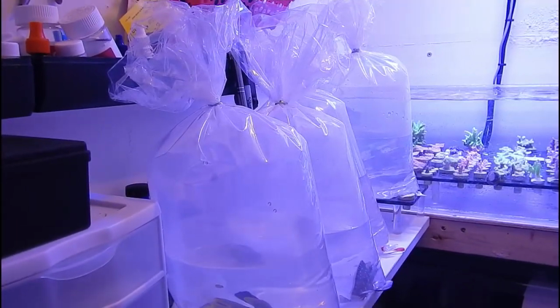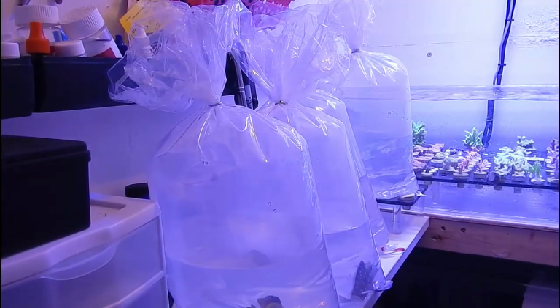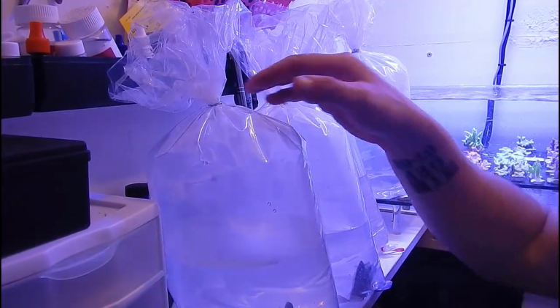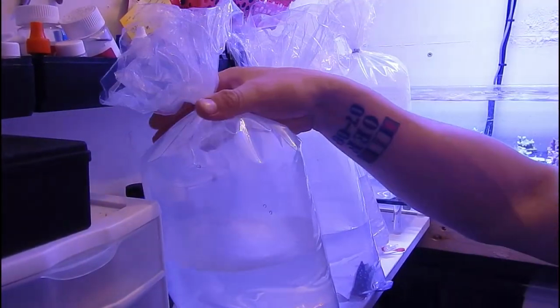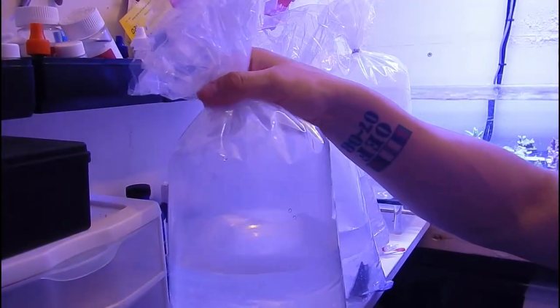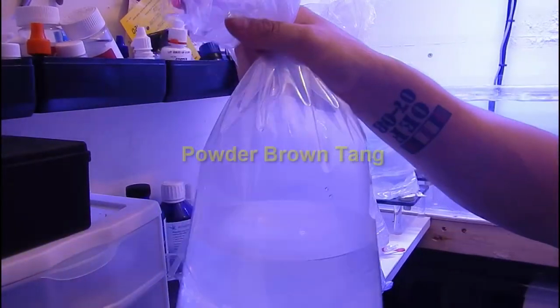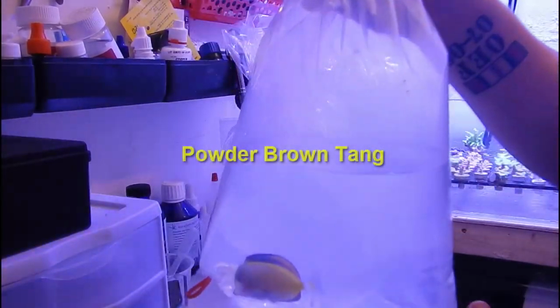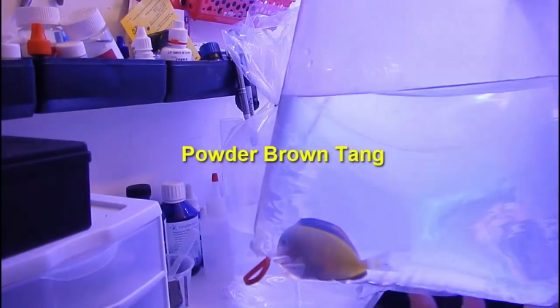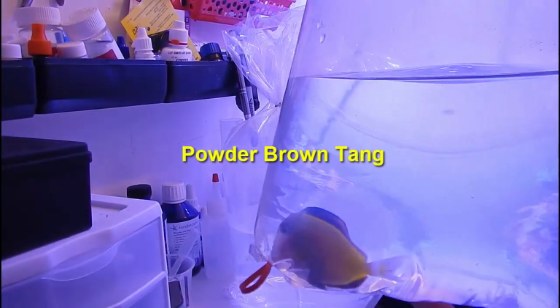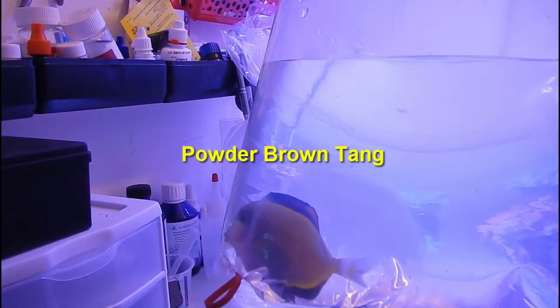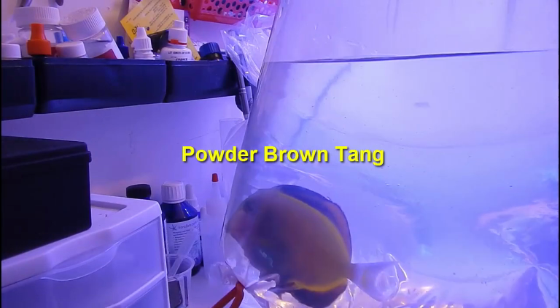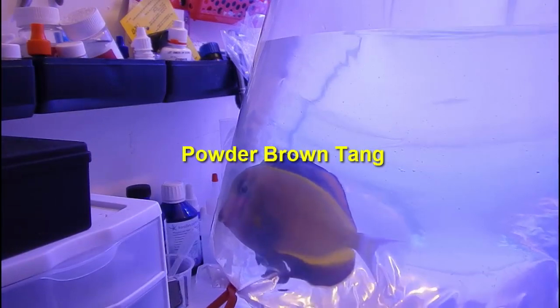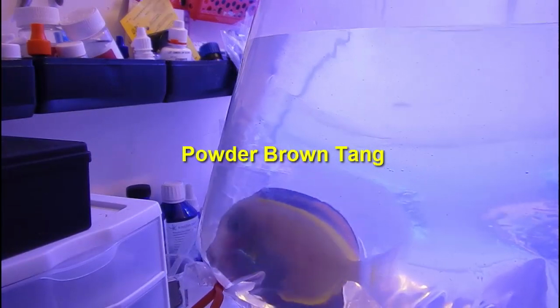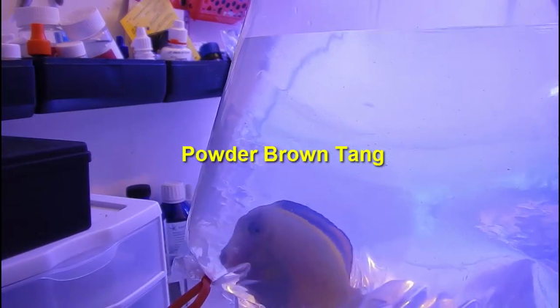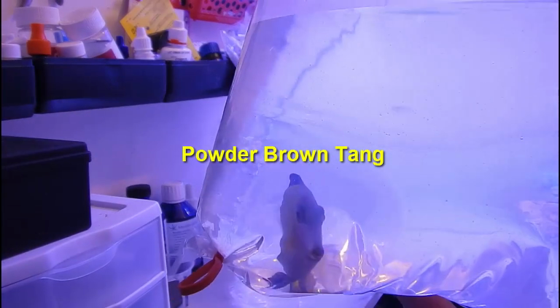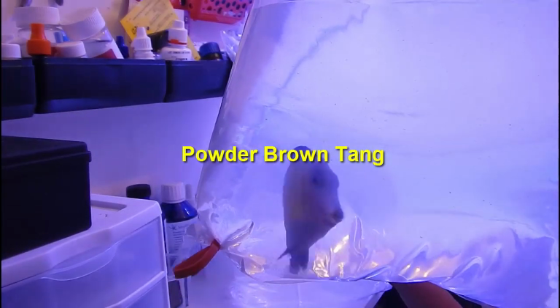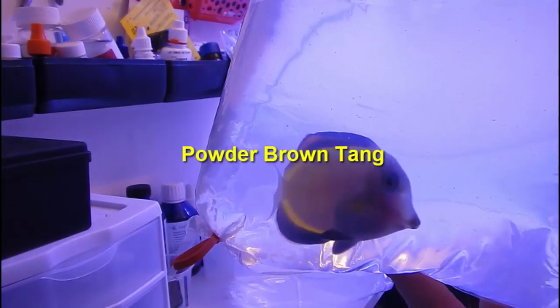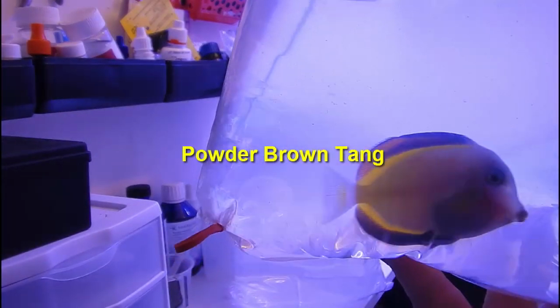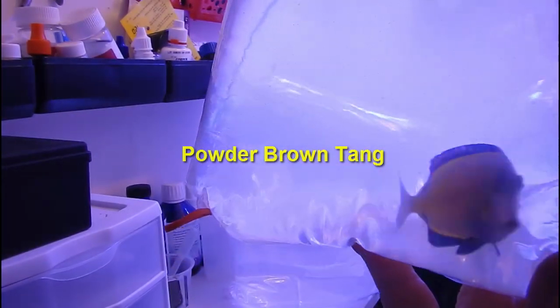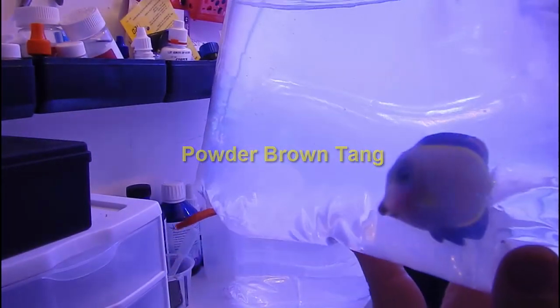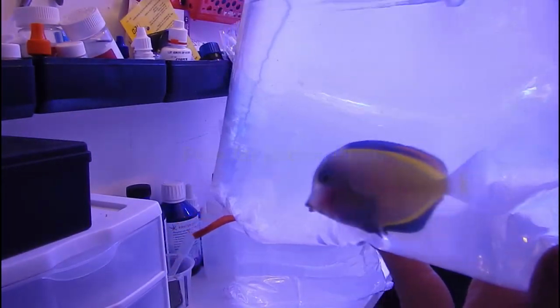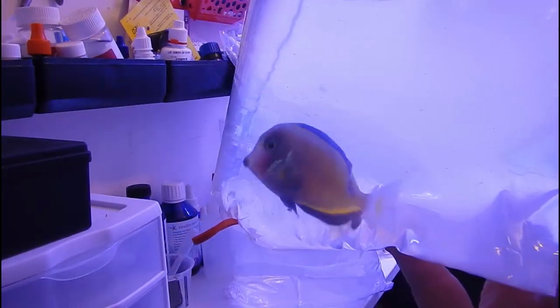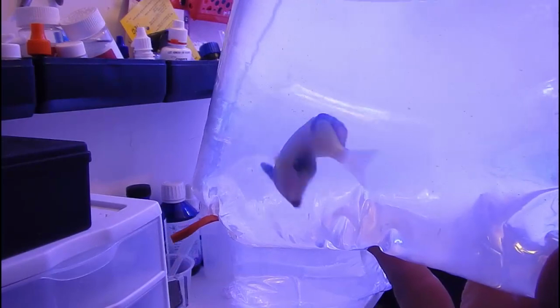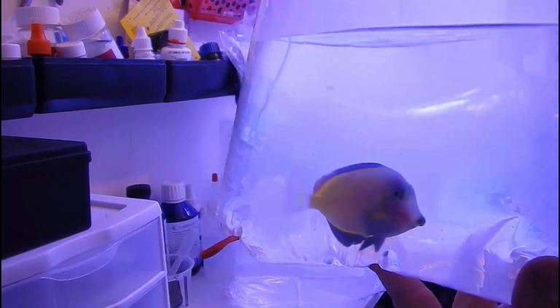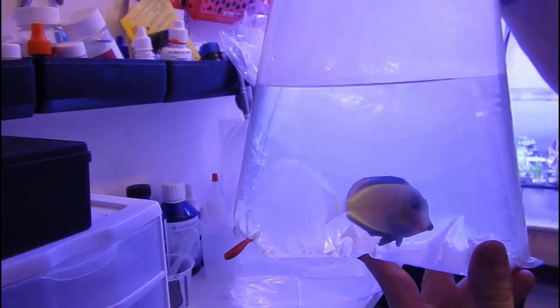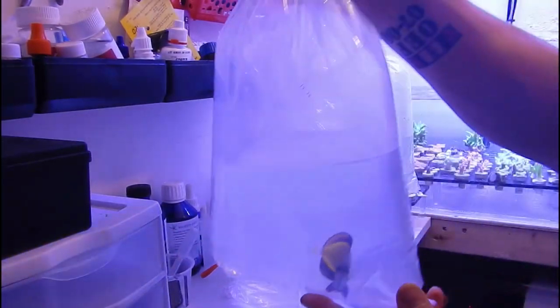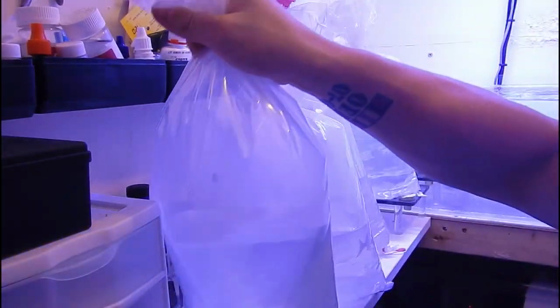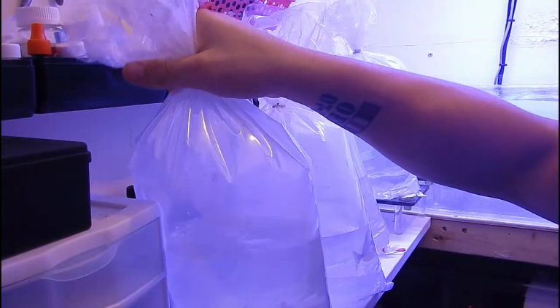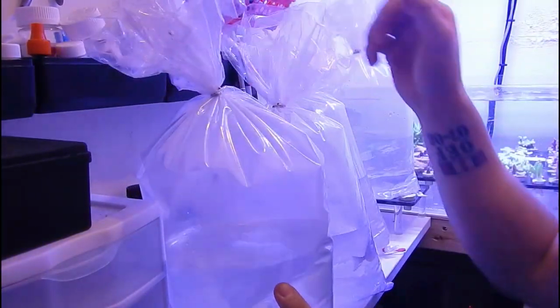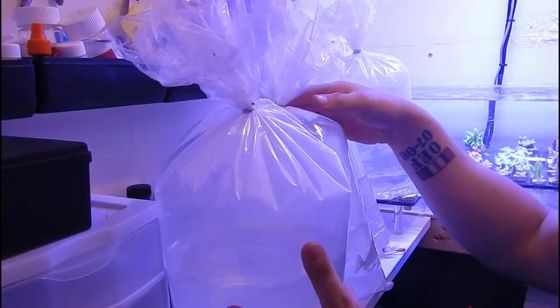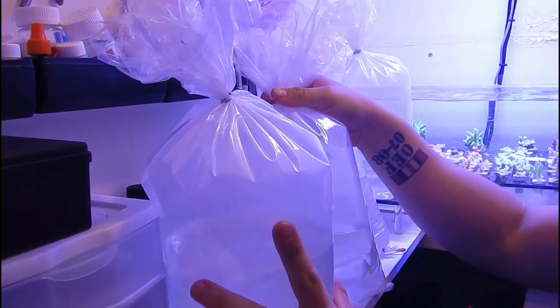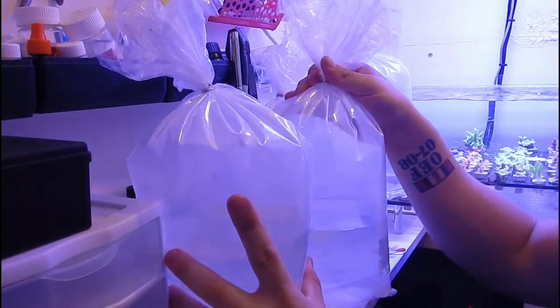What's up guys, welcome back to Official Hex, this is Travis here. I appreciate you stopping in for another video today. I'm going to be adding the four tanks that I ordered on Monday — they arrived here by noon on Tuesday — and I'm just going to show you the whole process of how I added these tanks to the frag system.